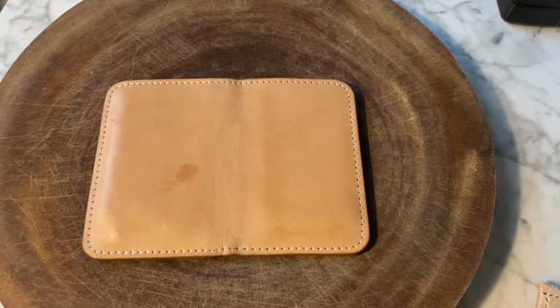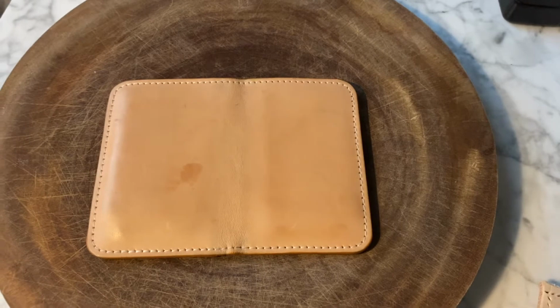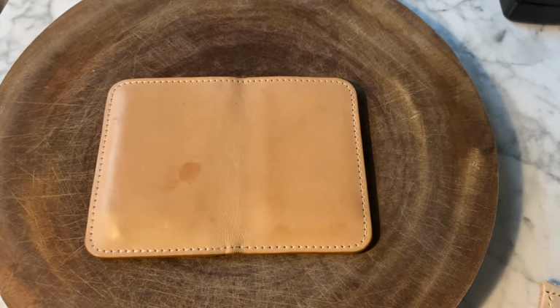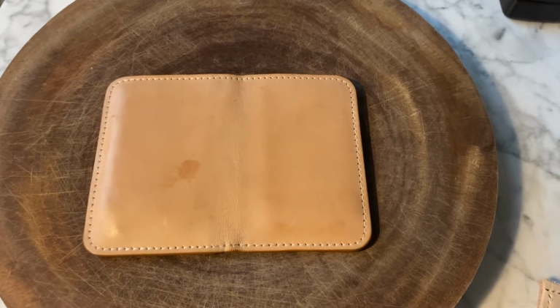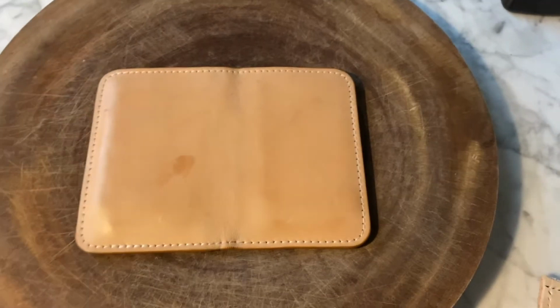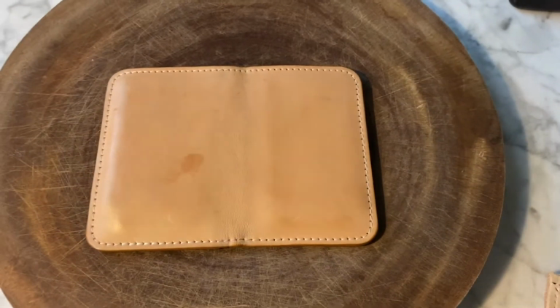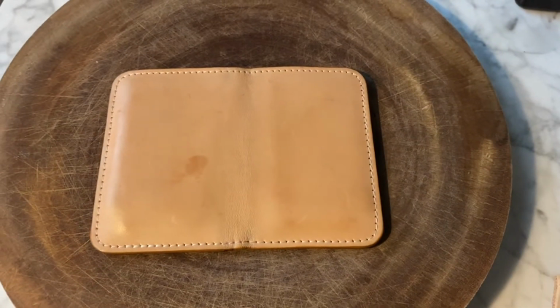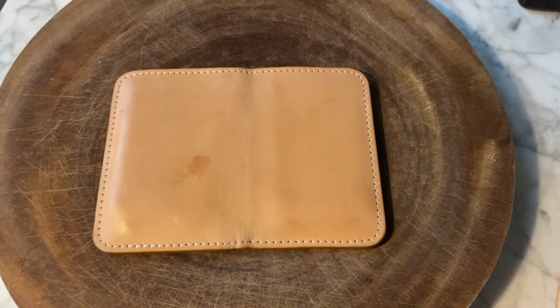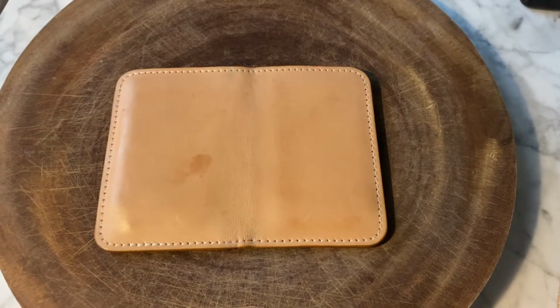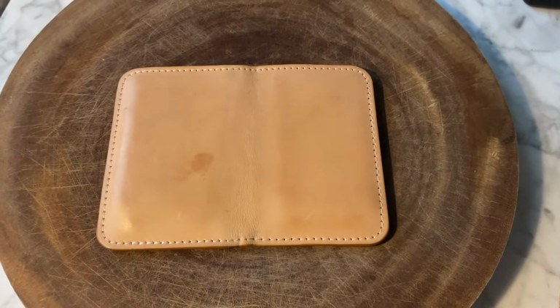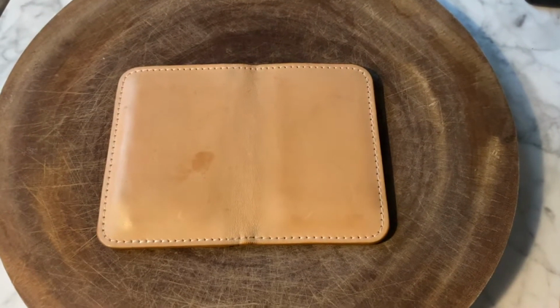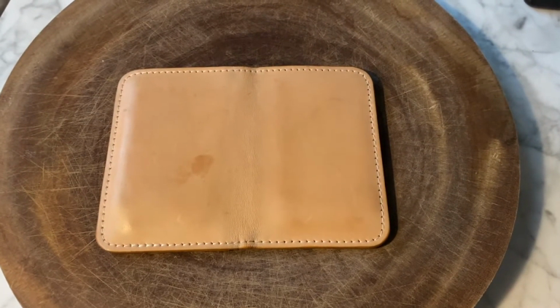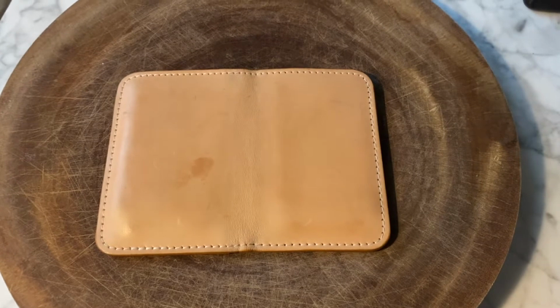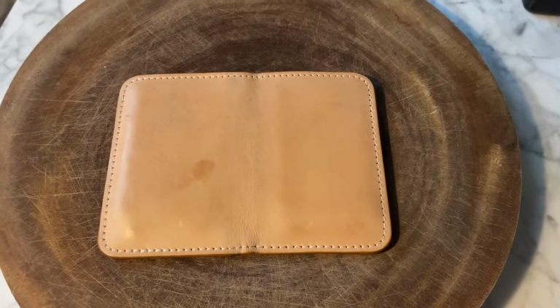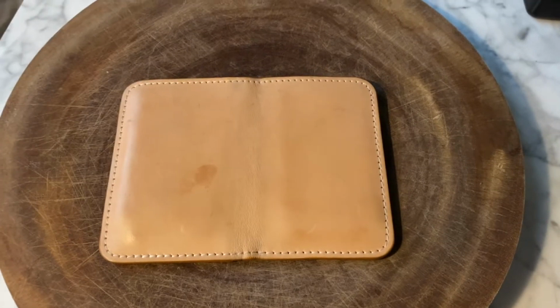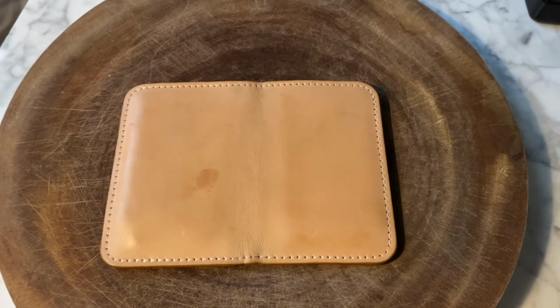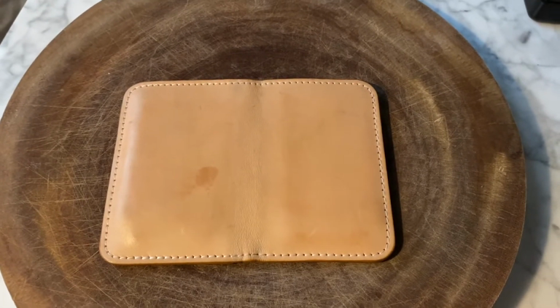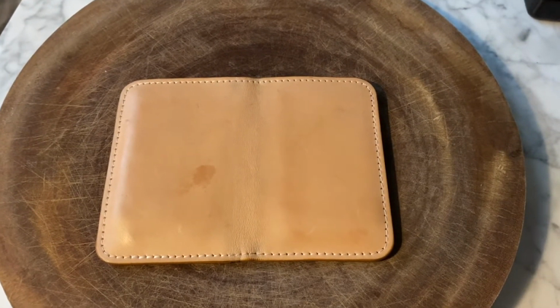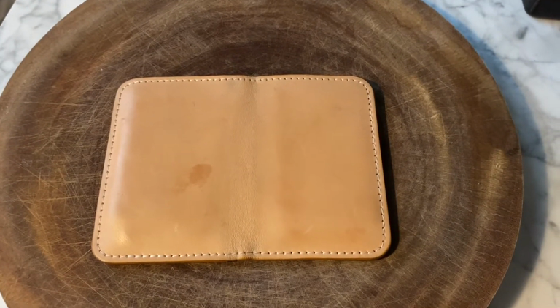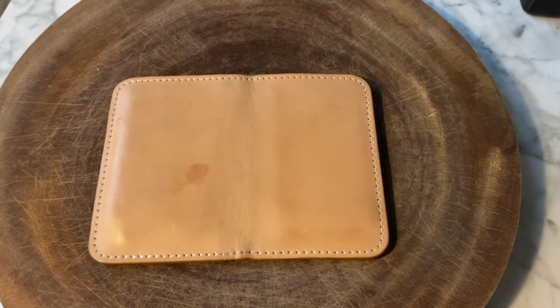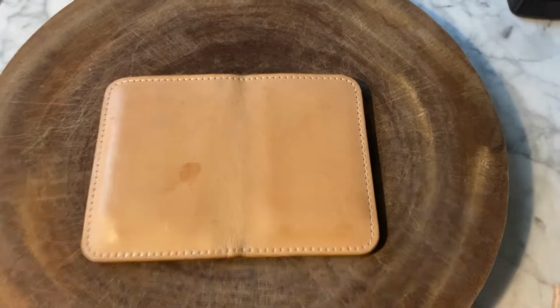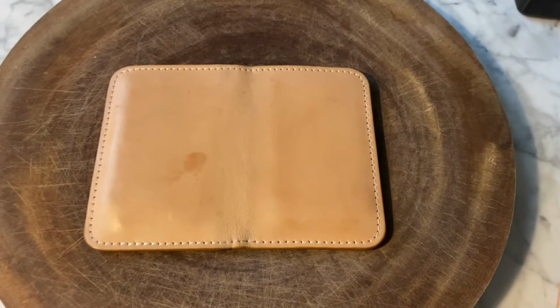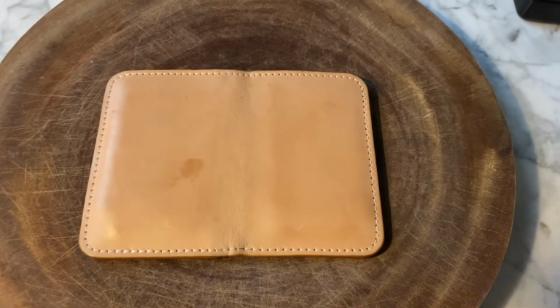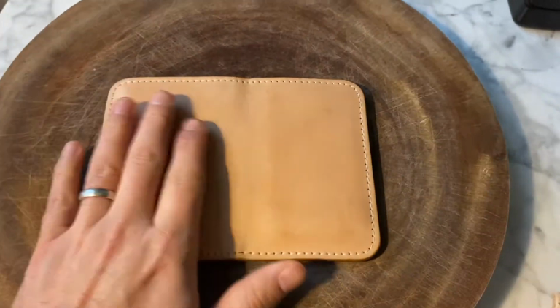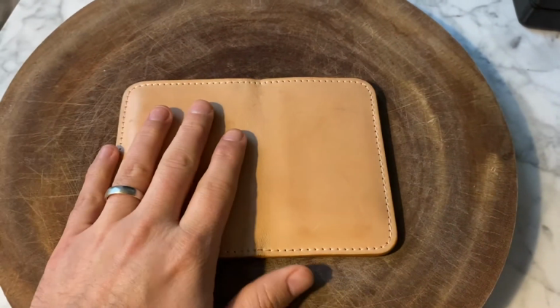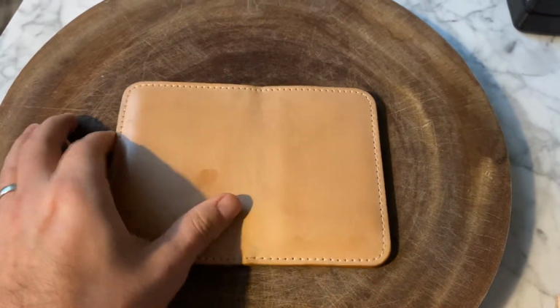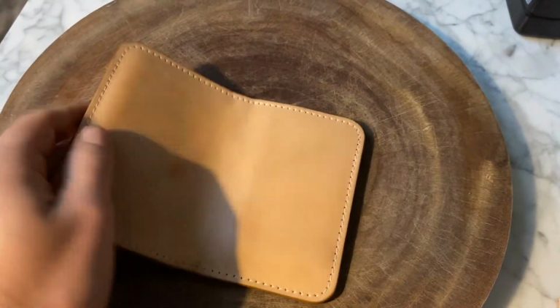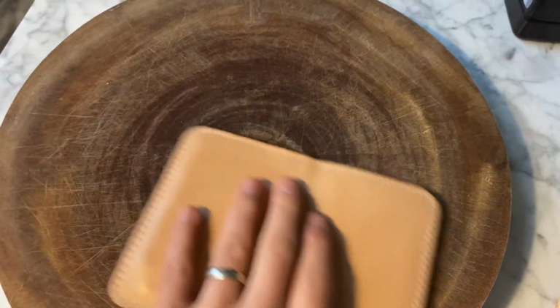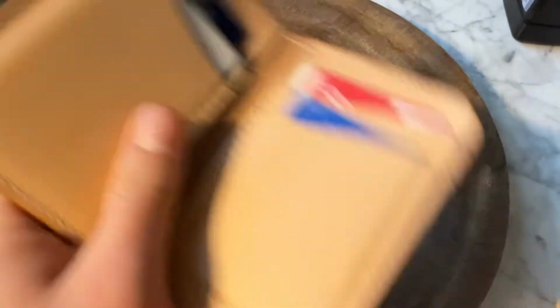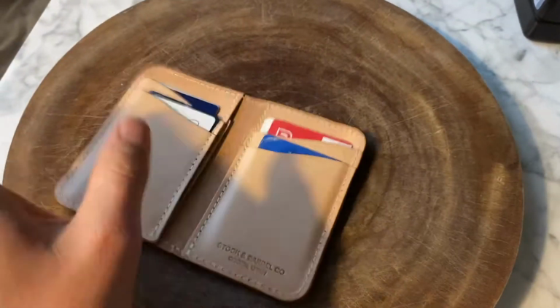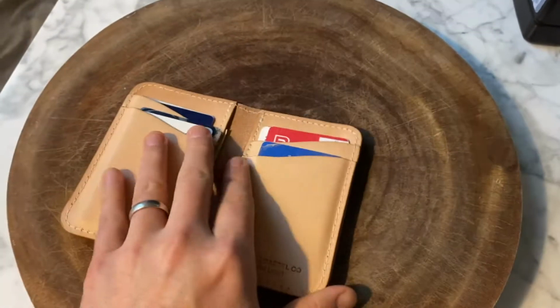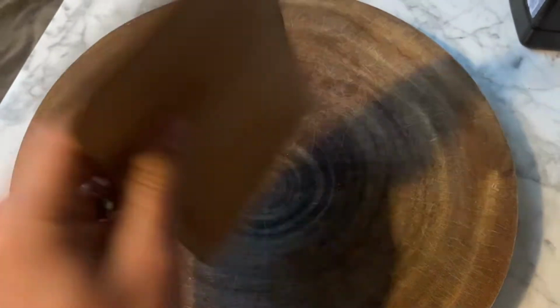Hi guys, time for a quick review of the Stock and Barrel Natural Oak Vertical Wallet, their best-selling wallet. This is Joe with Seattle Leather Research. I am very happy with this wallet — spoiler alert — I think it's a great wallet.